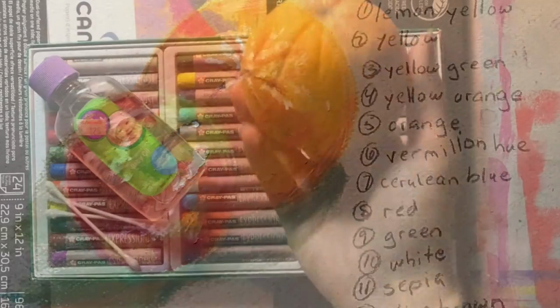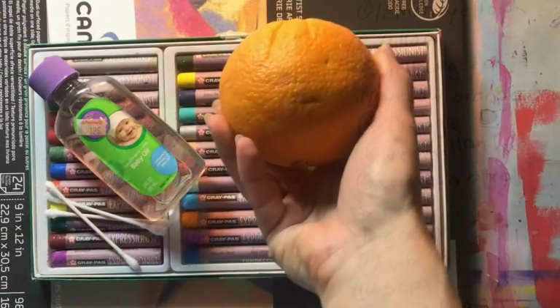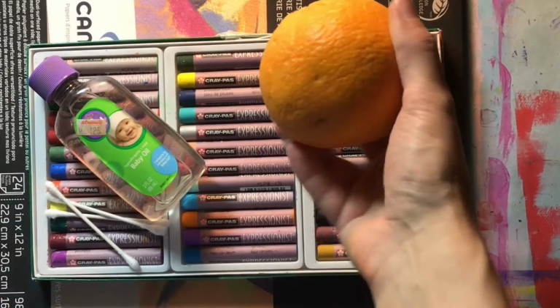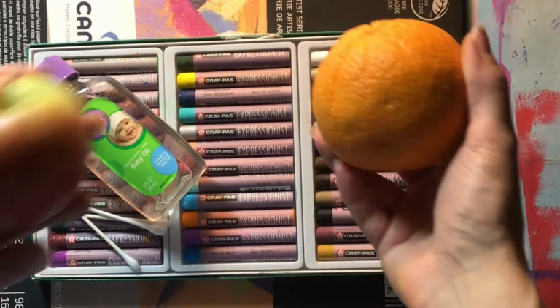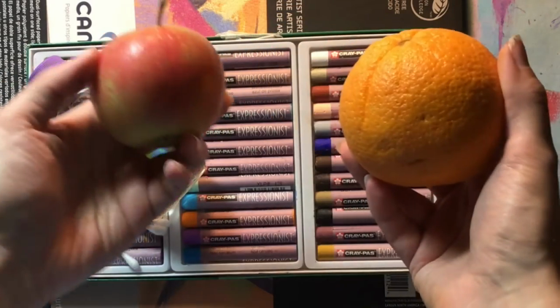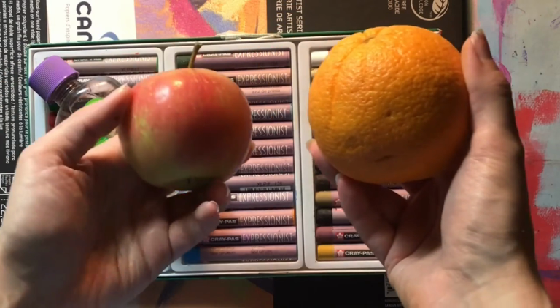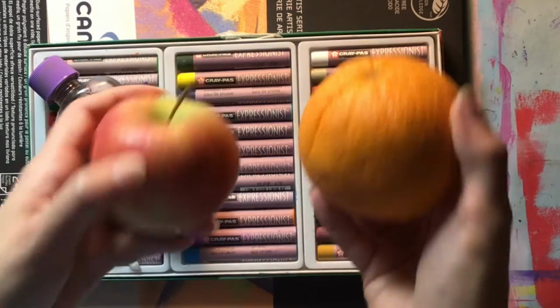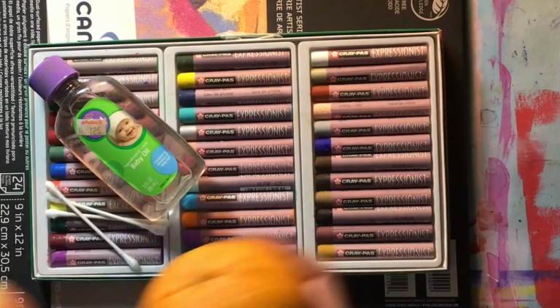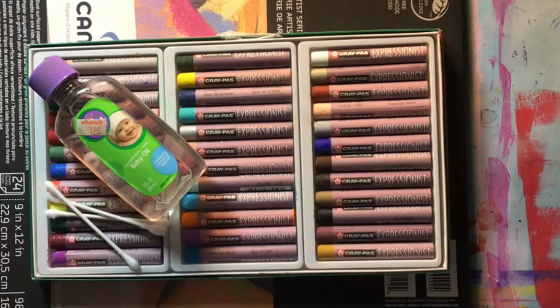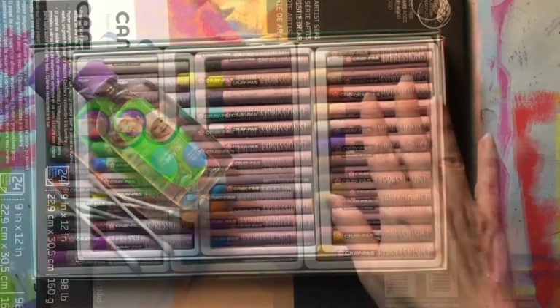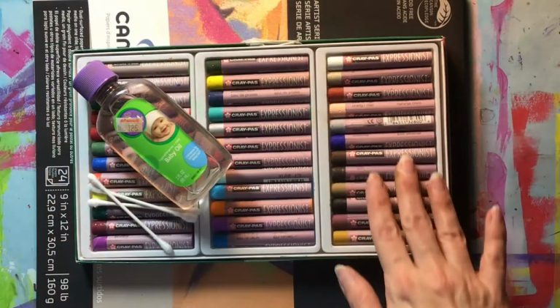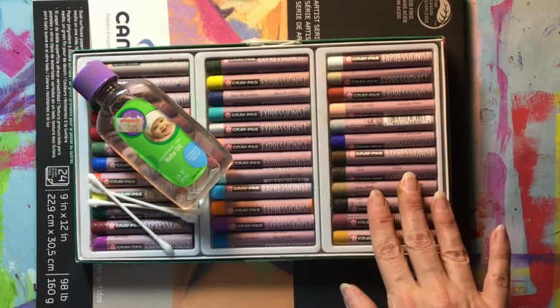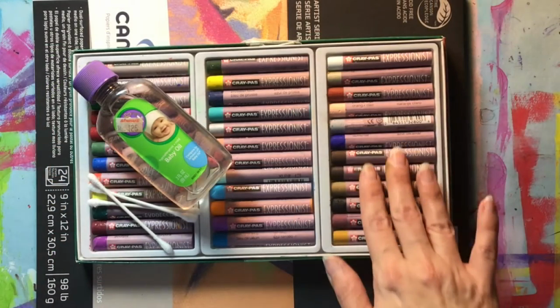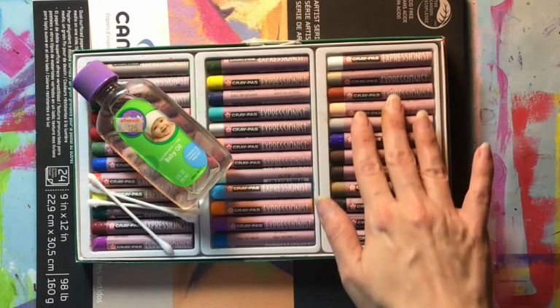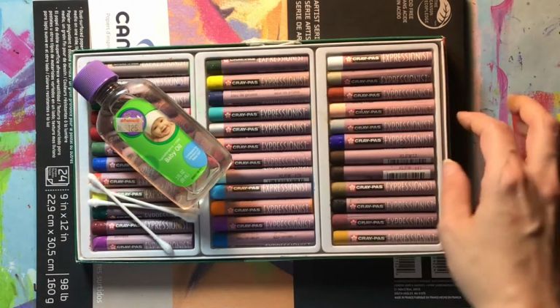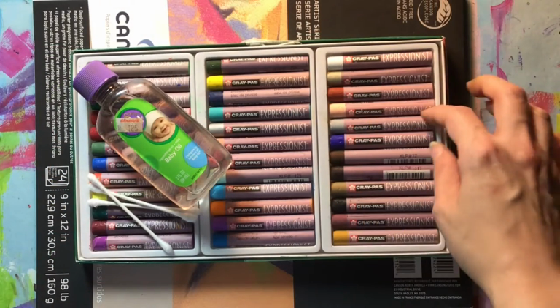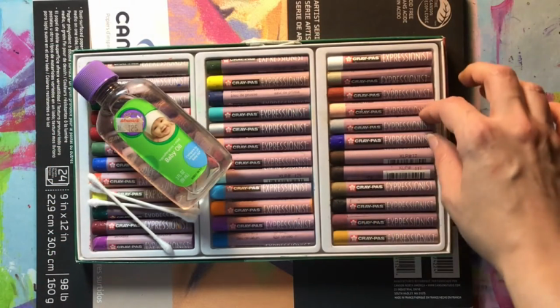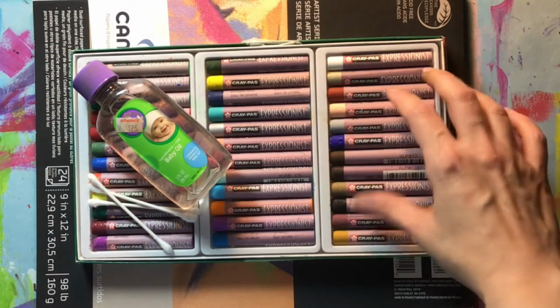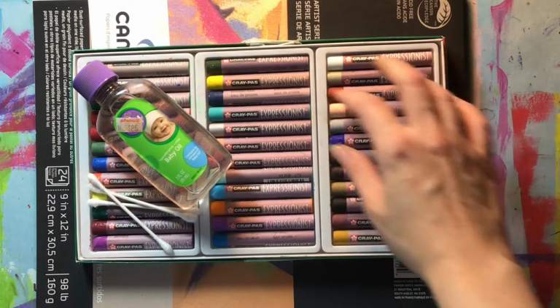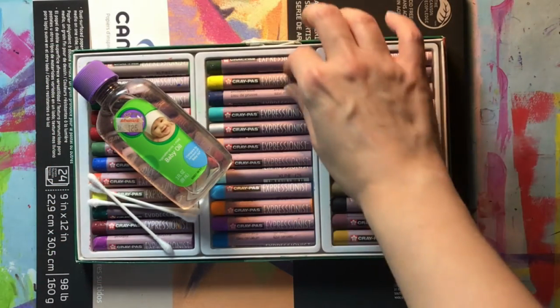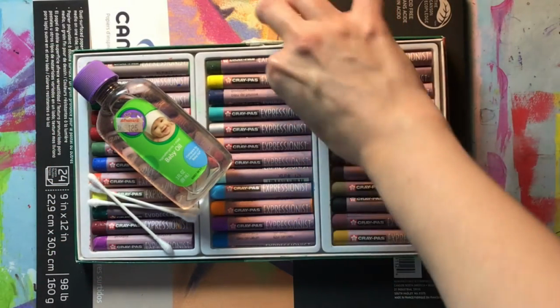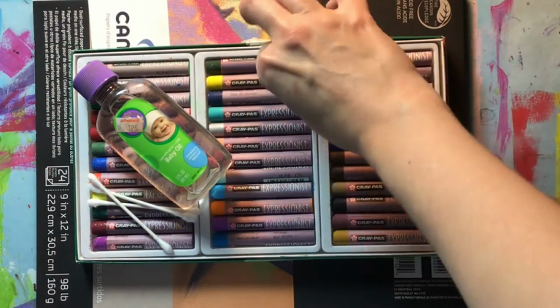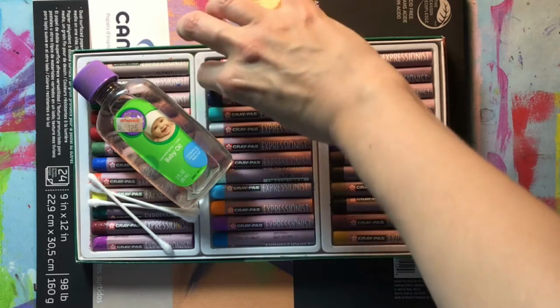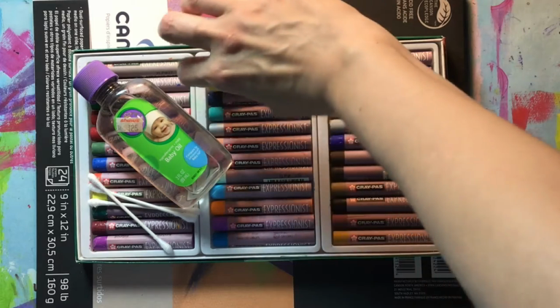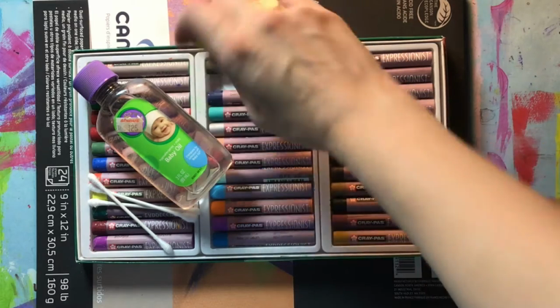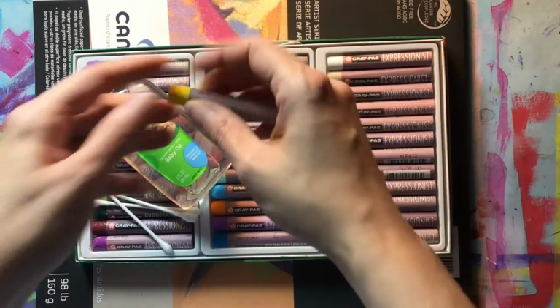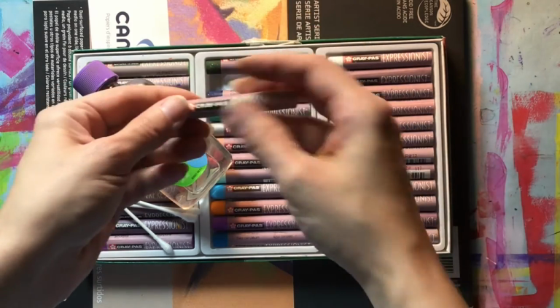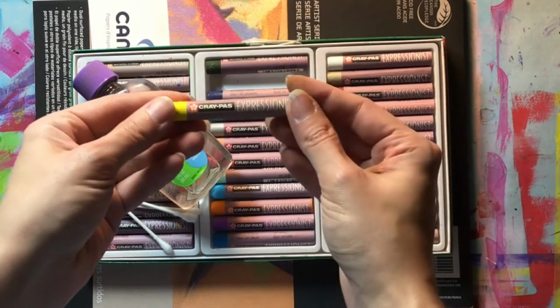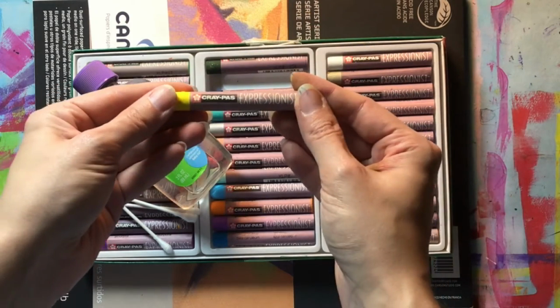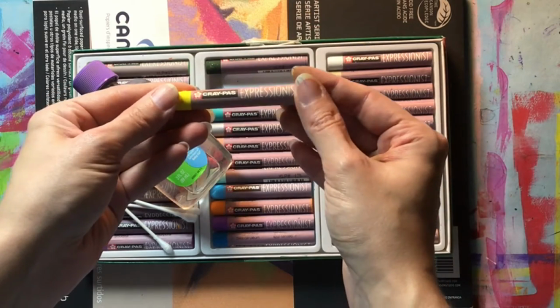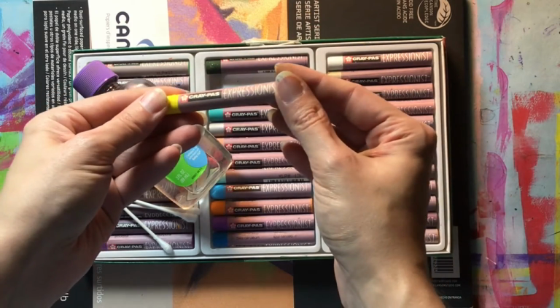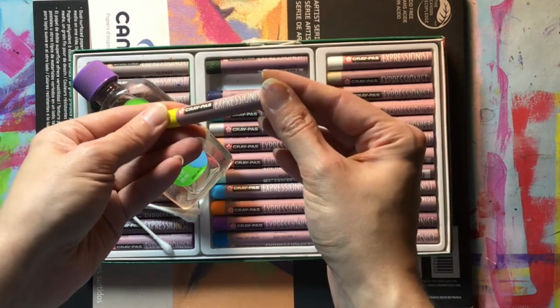We'll be drawing an orange and an apple. We will be using some crepas oil pastels — they come in a variety of colors, and these are the Expressionist line.